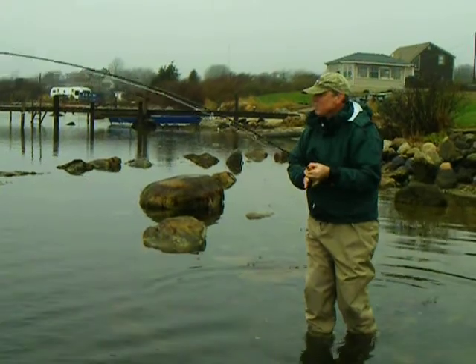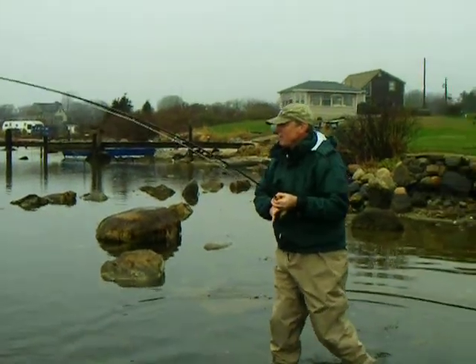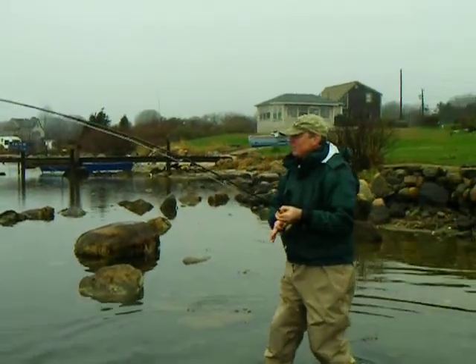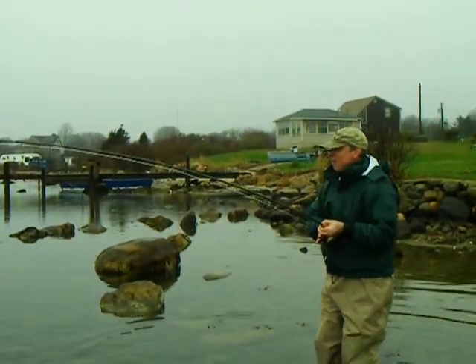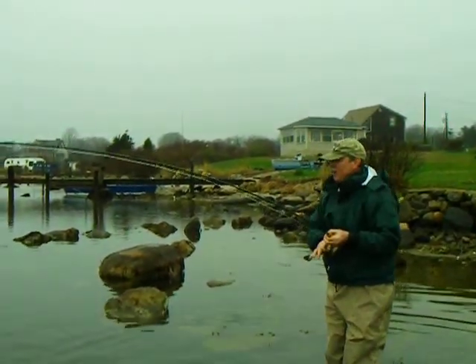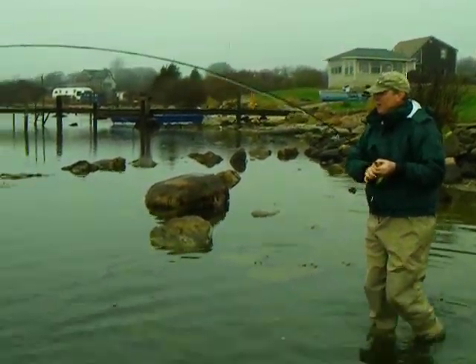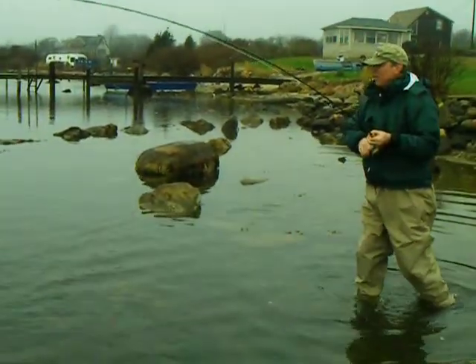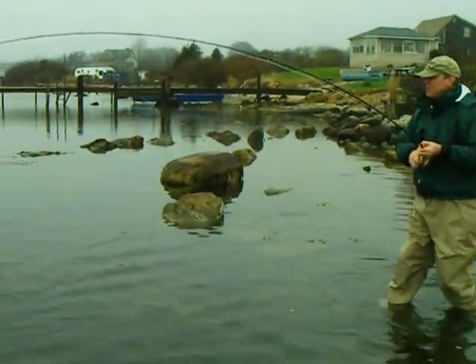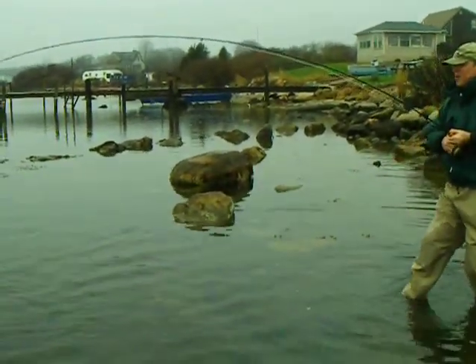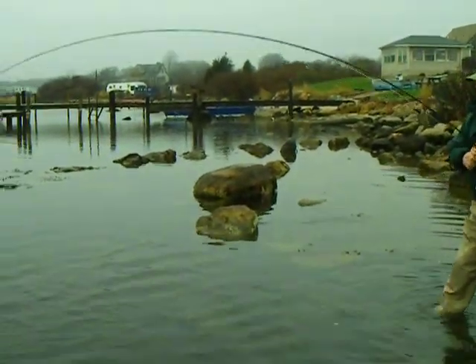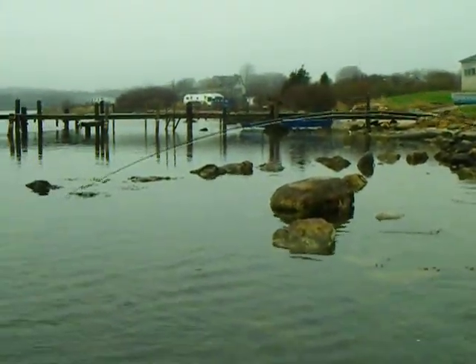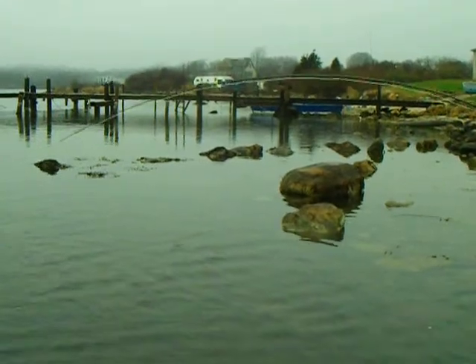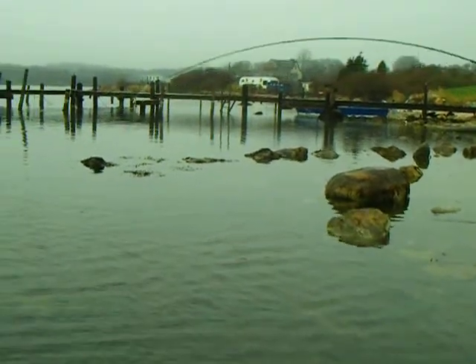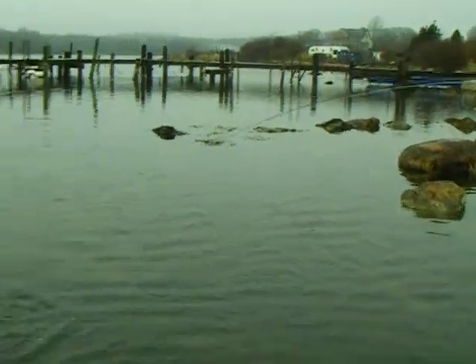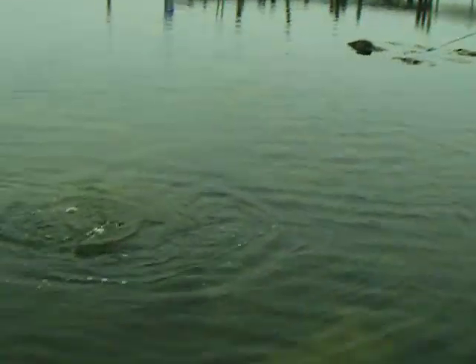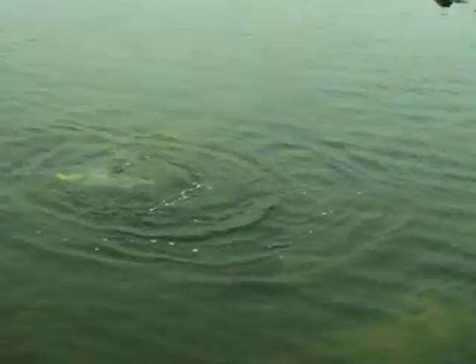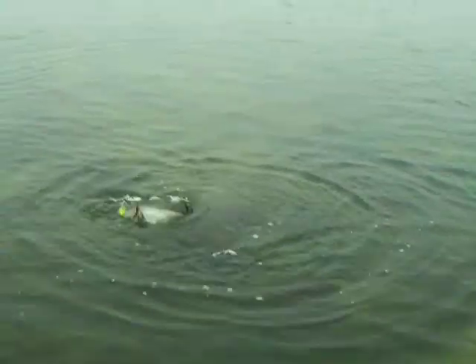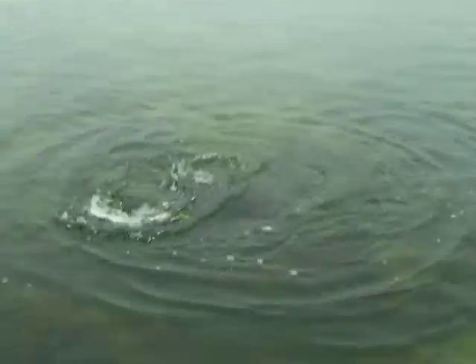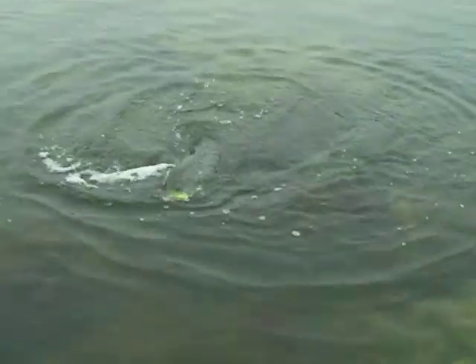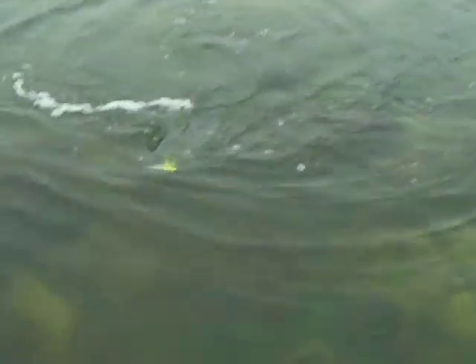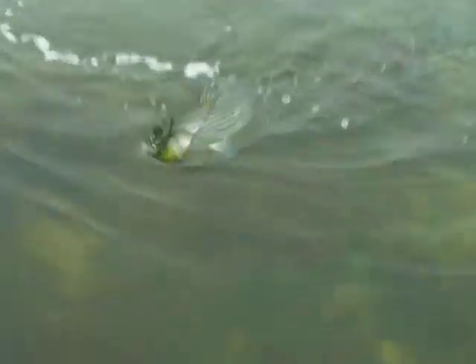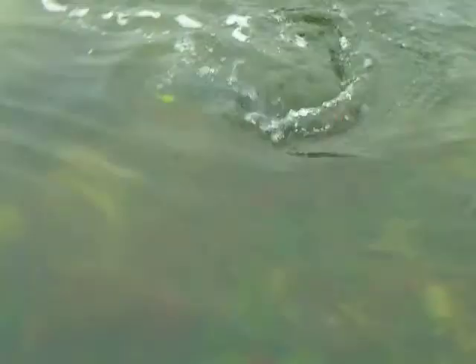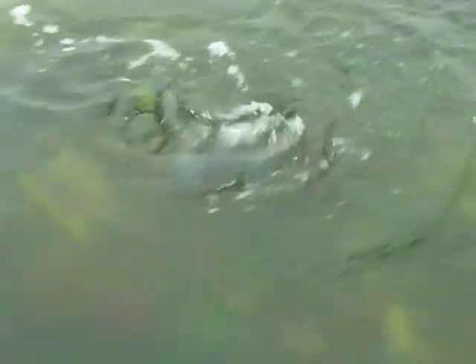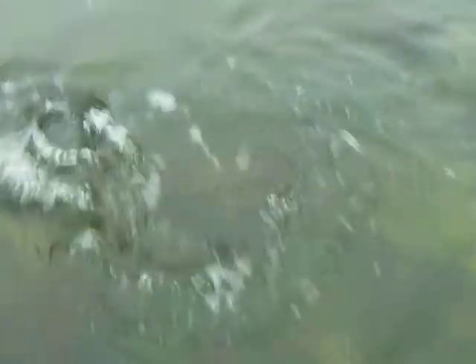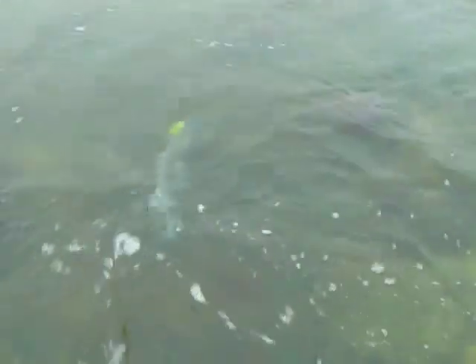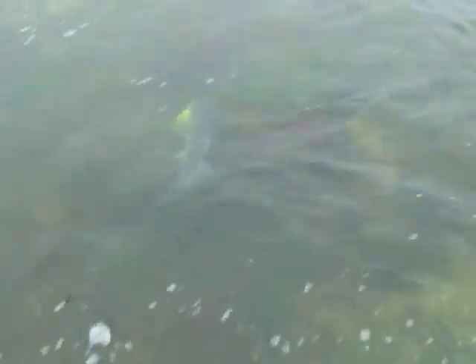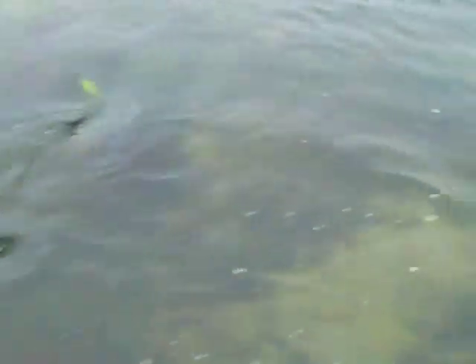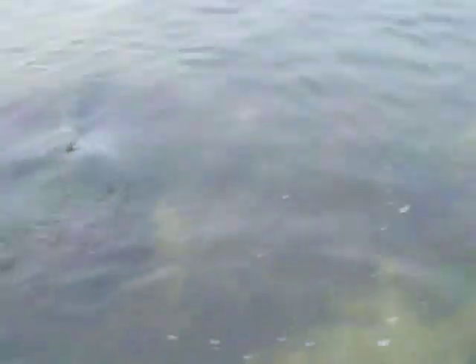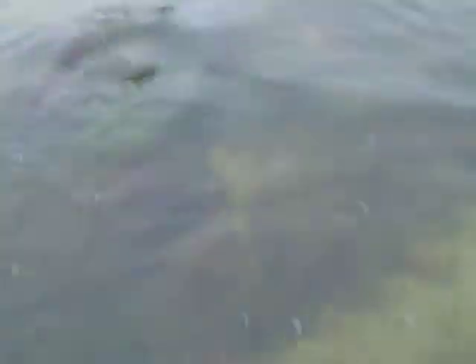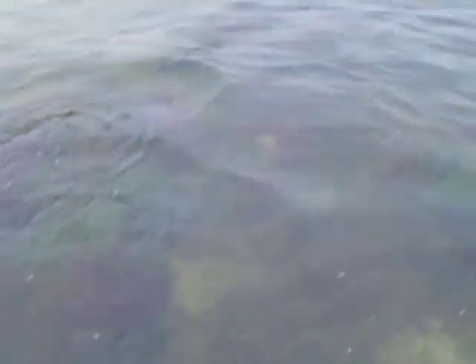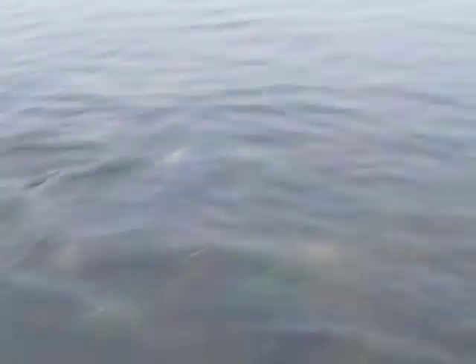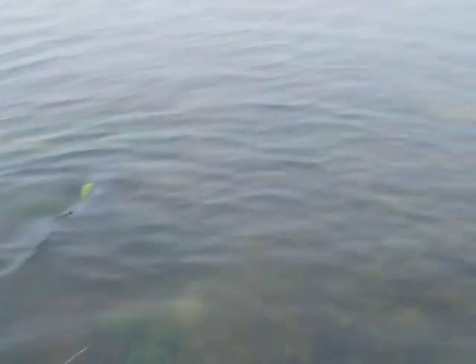Do you want me to land him or do you want me to do it? I just might let you. Alright, that's a nice fish. I'm going to have to put this camera down. Let's just get a look at him first. That's a nice fish. That beats the heck out of mine.